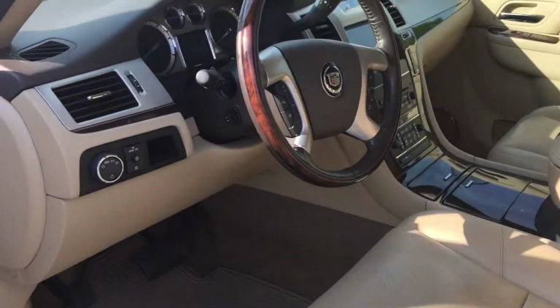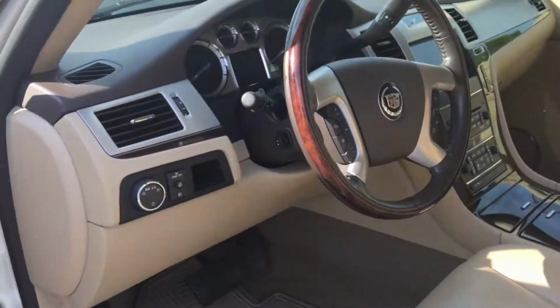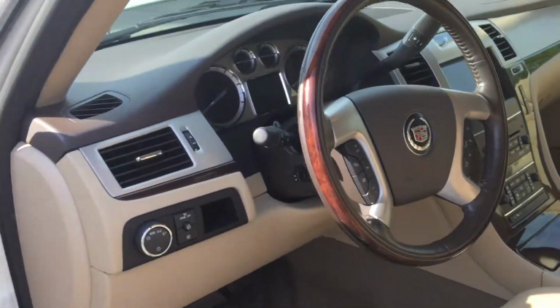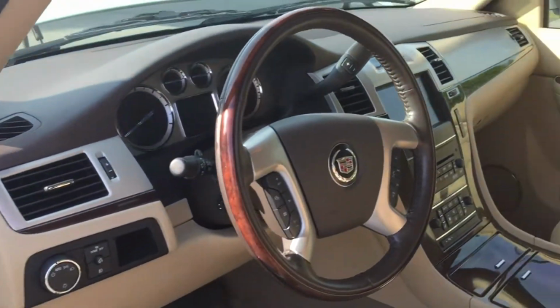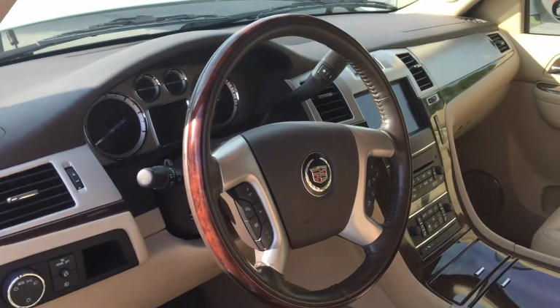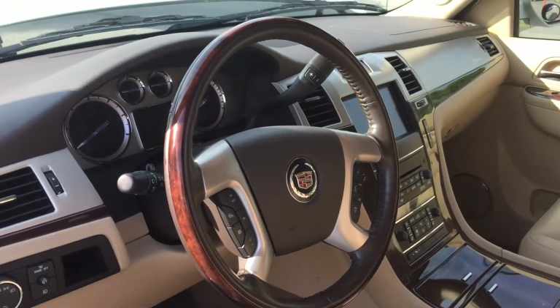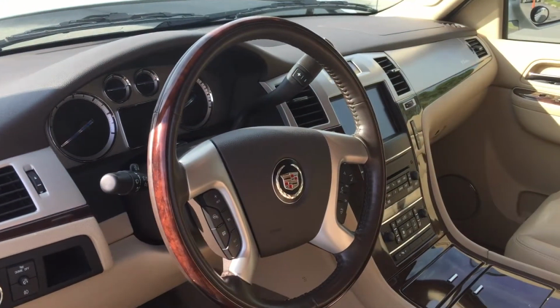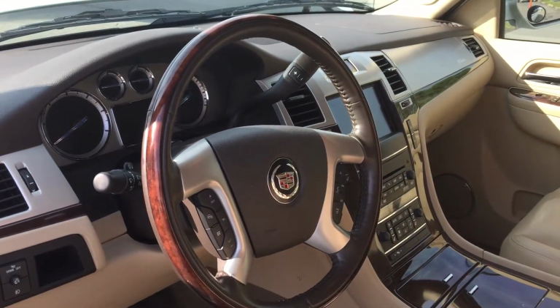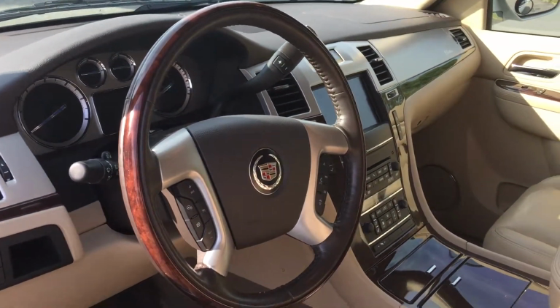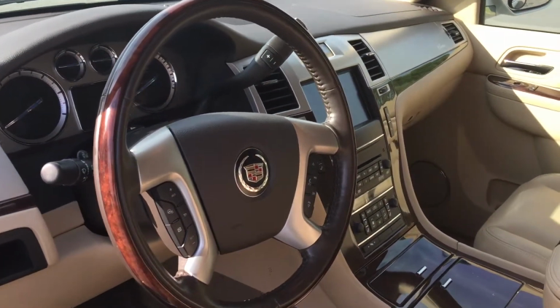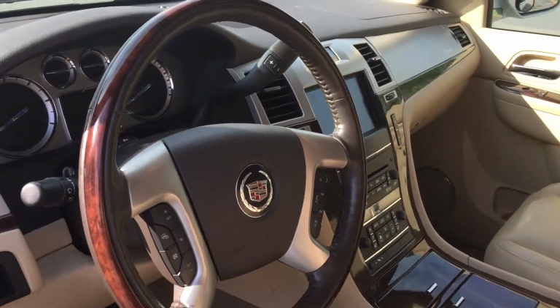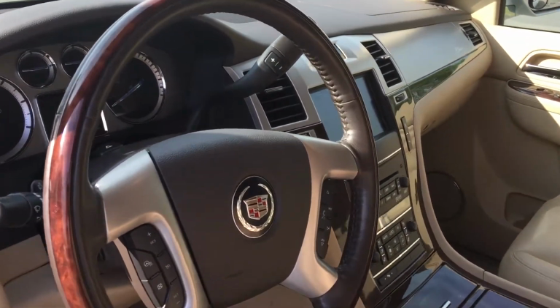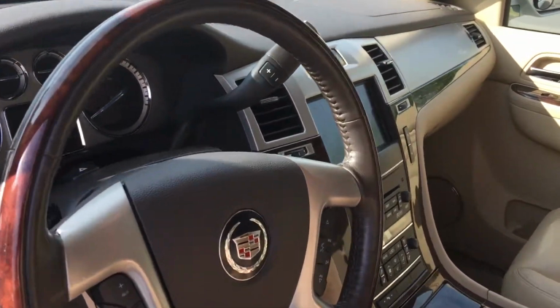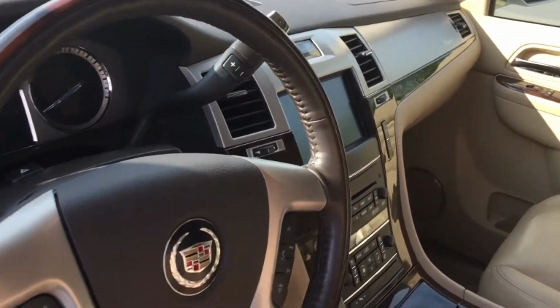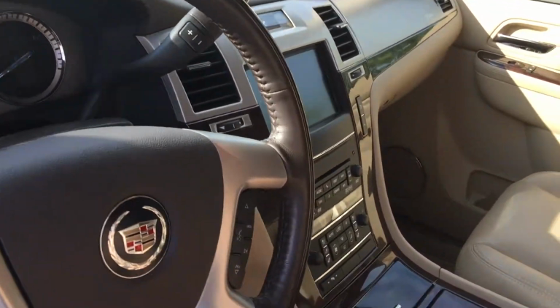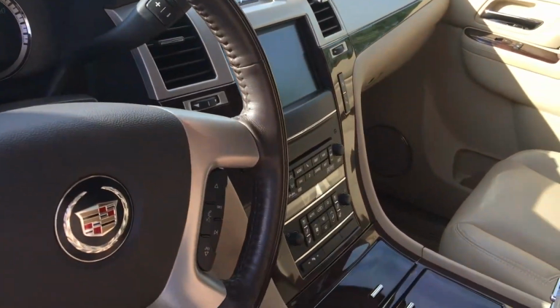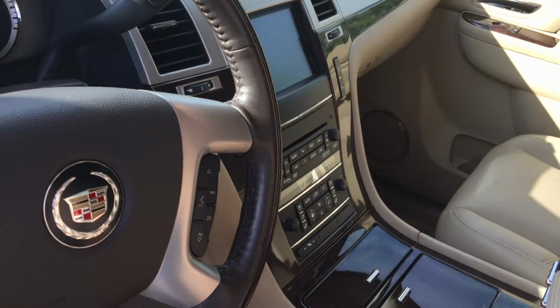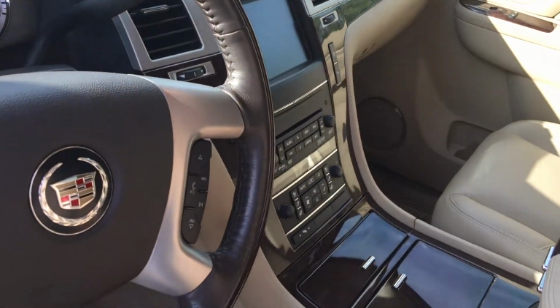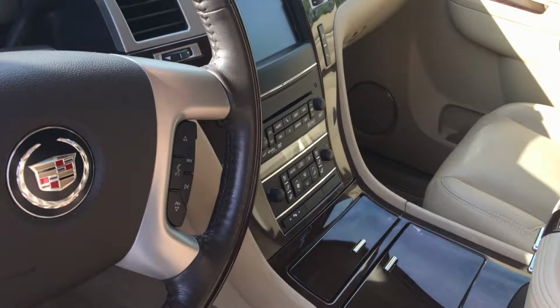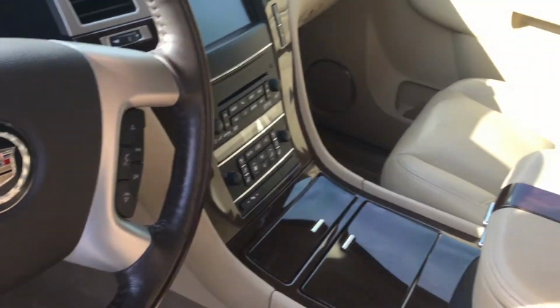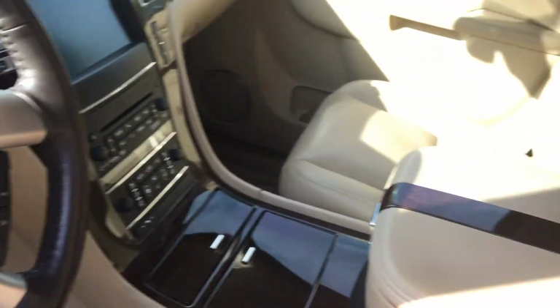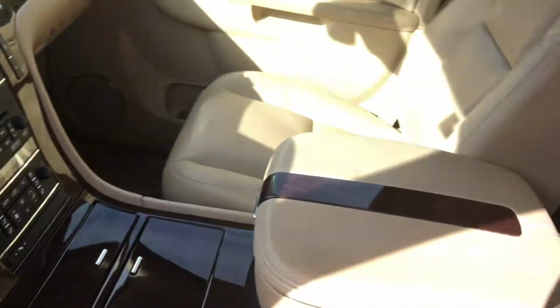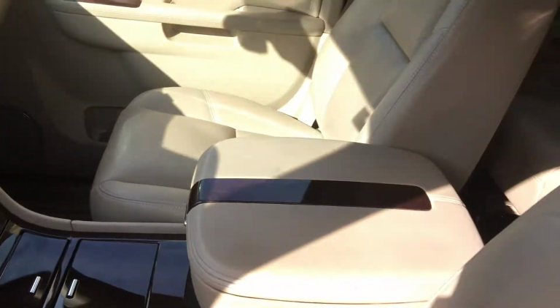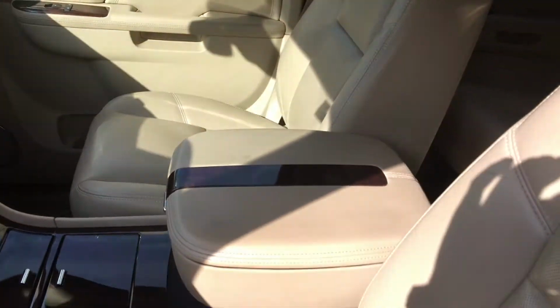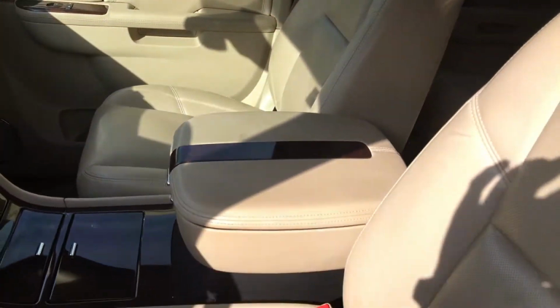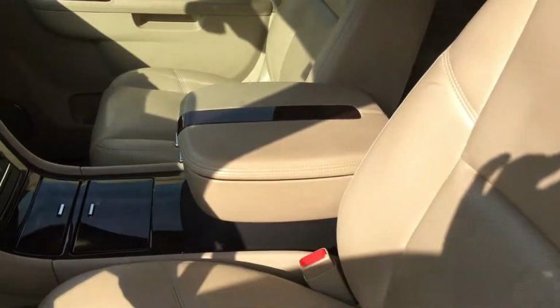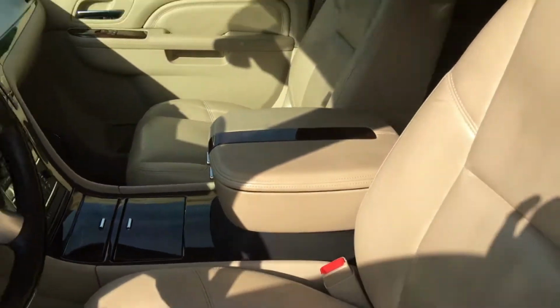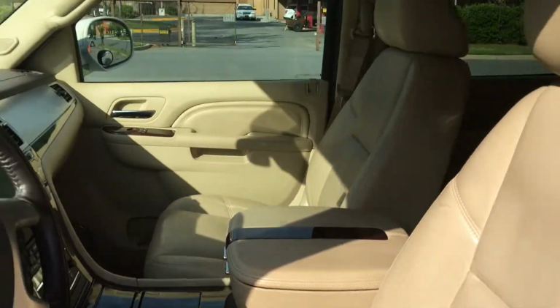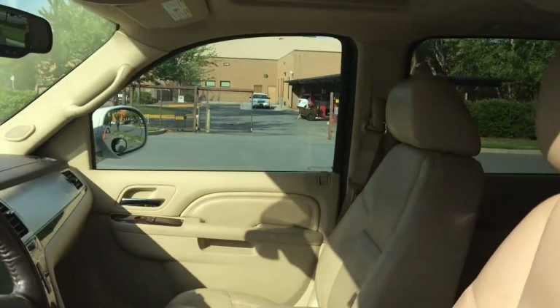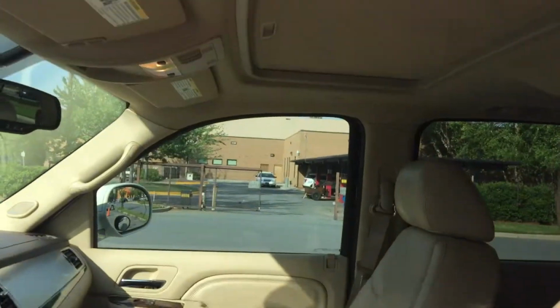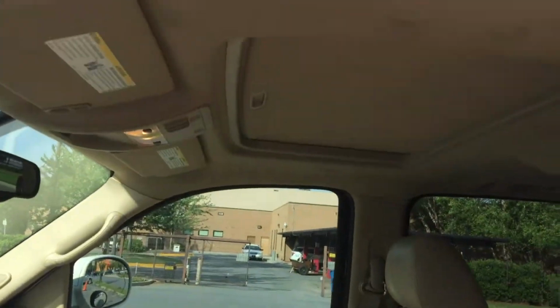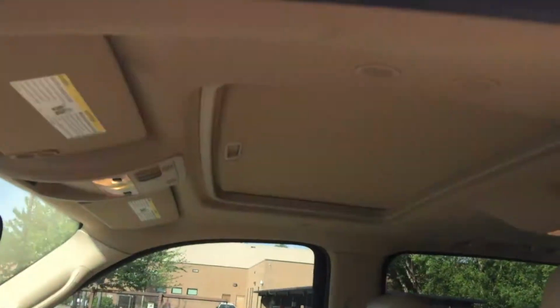Let's take a look at the inside of the front. It has a heated steering wheel with woodgrain trim, navigation, heated and ventilated front seats, and a moonroof.